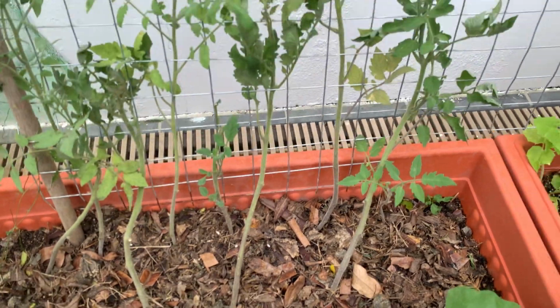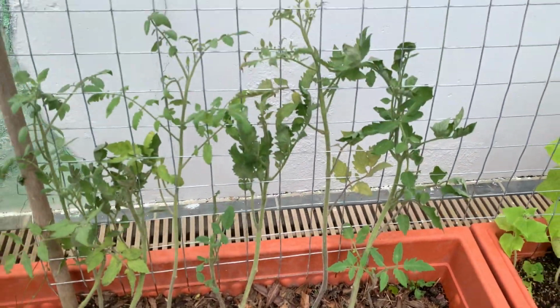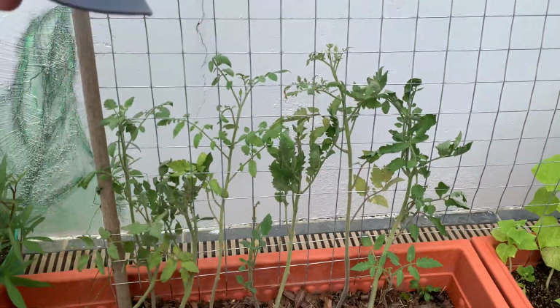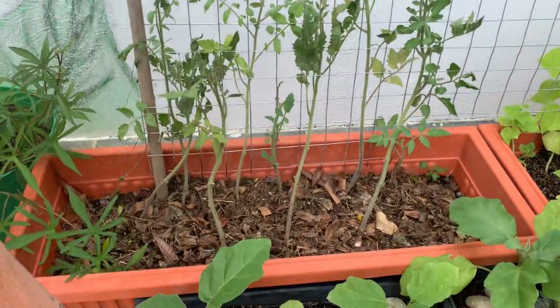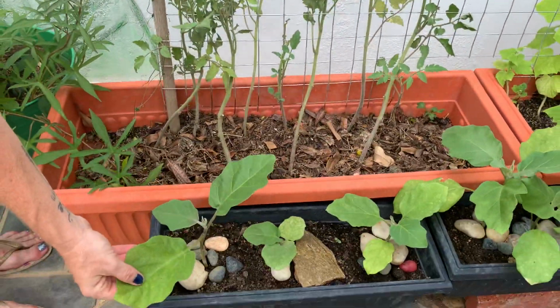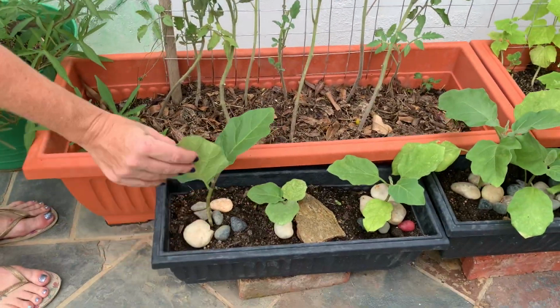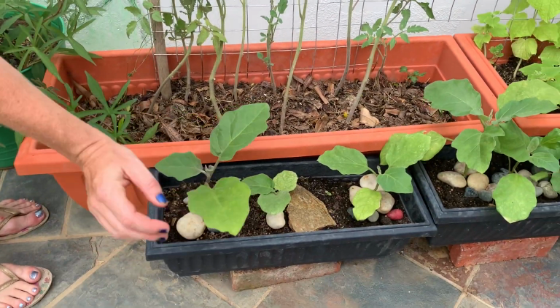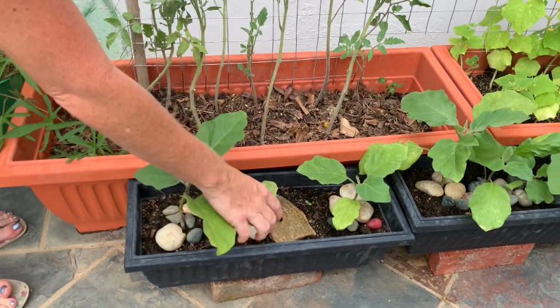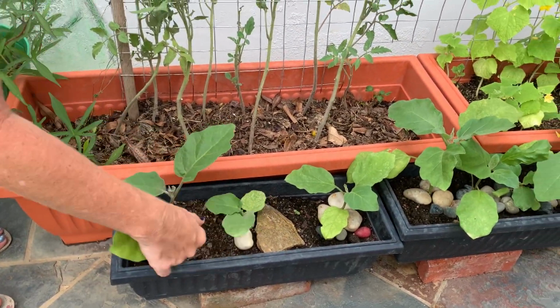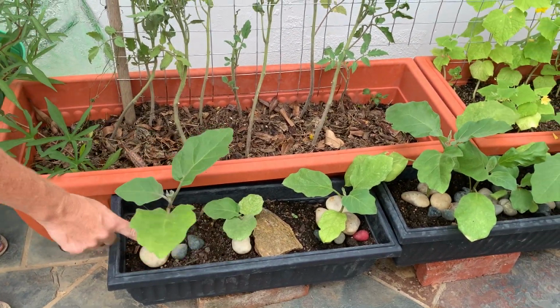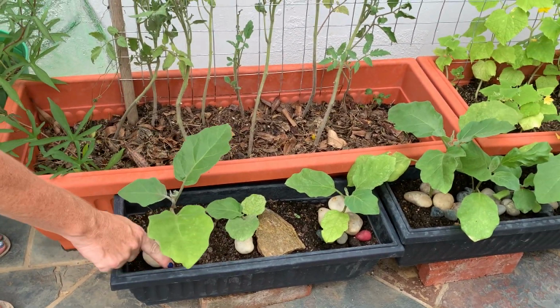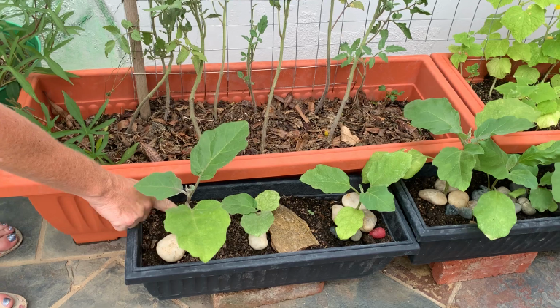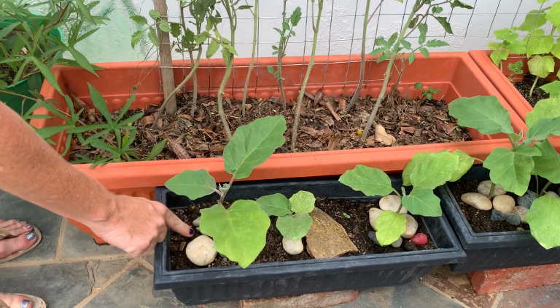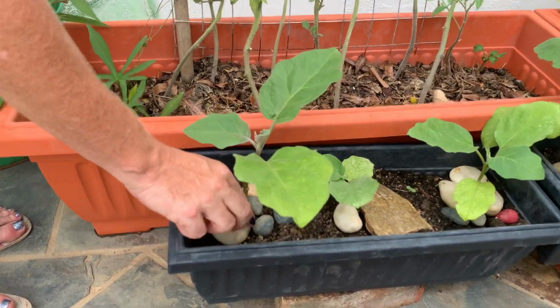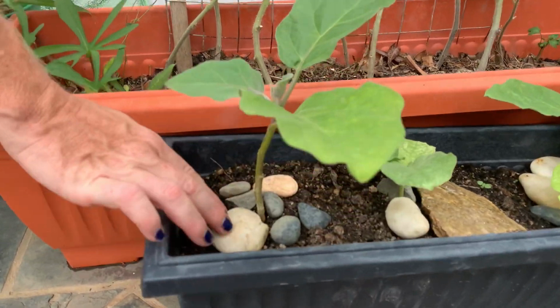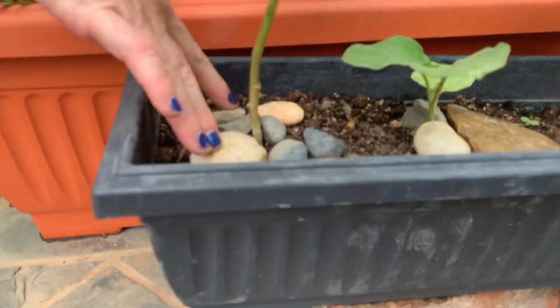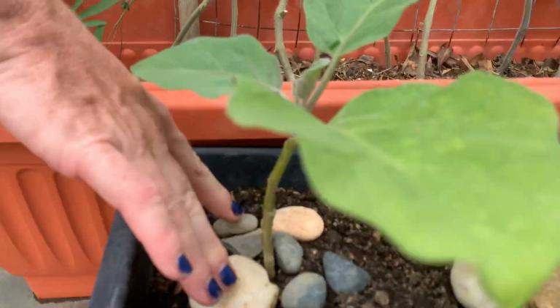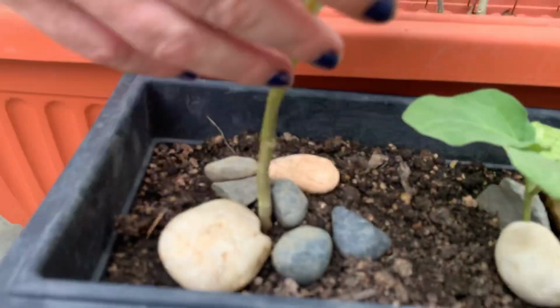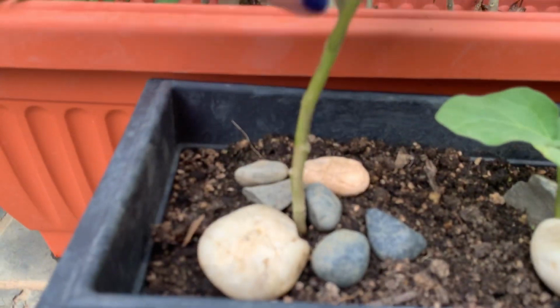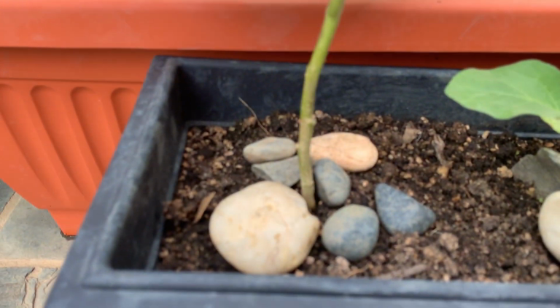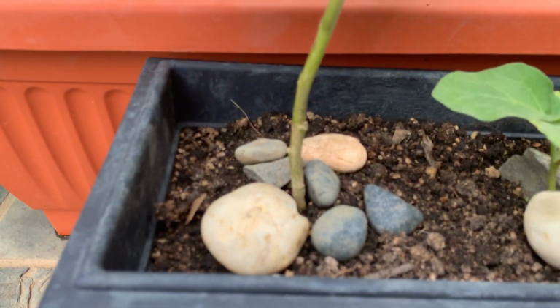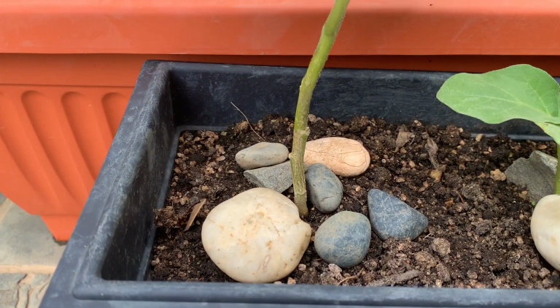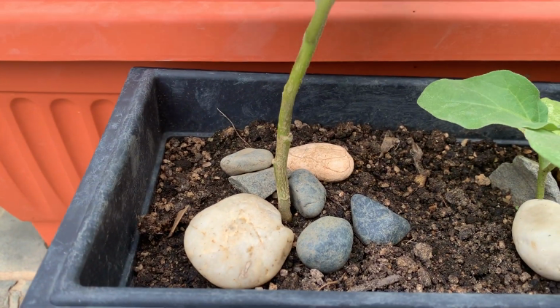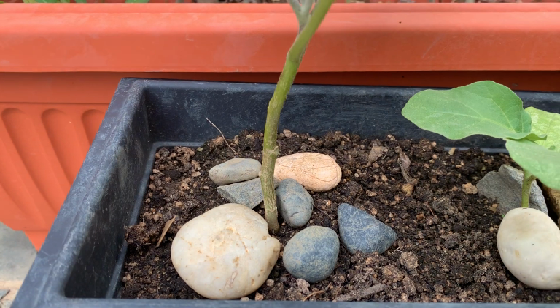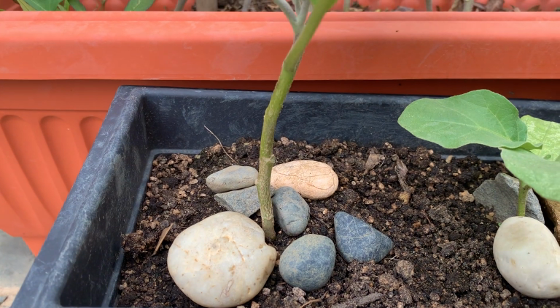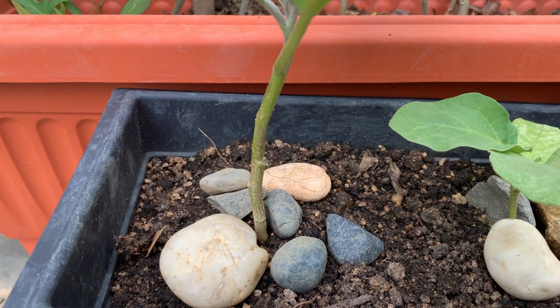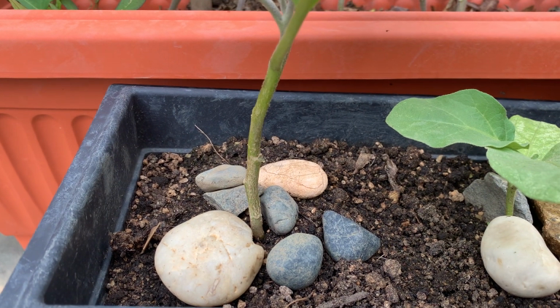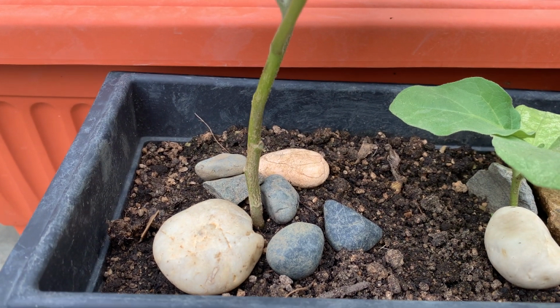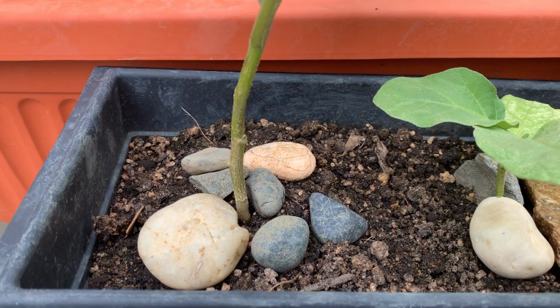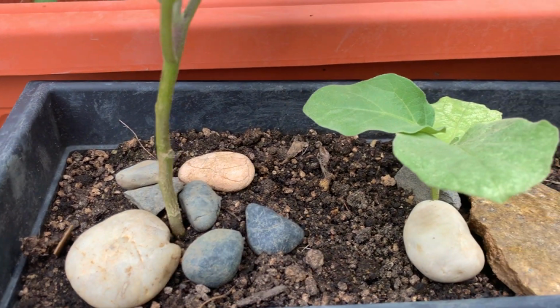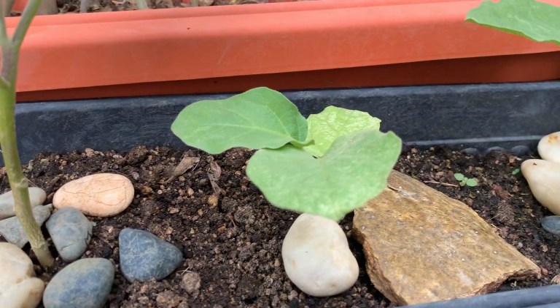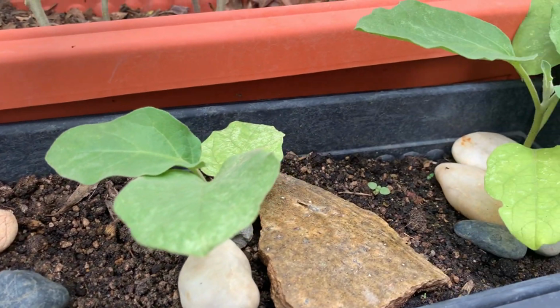These little beauties are eggplant, and this barrier is to stop snails getting in. I don't know how effective it is, but anyway, I'm battling the insects and the things that are enjoying munching on my plants.